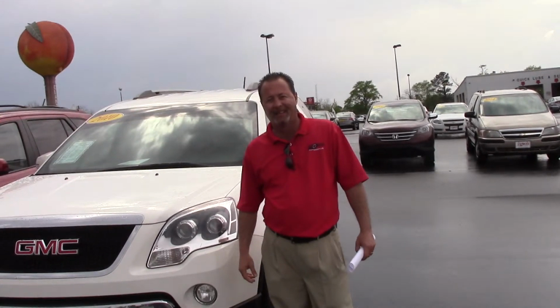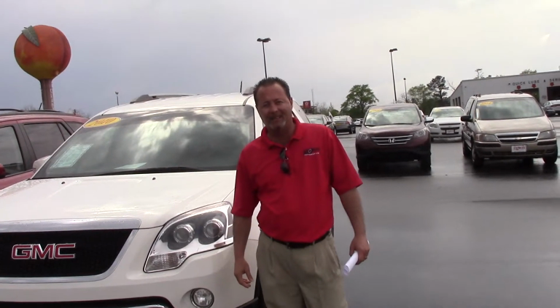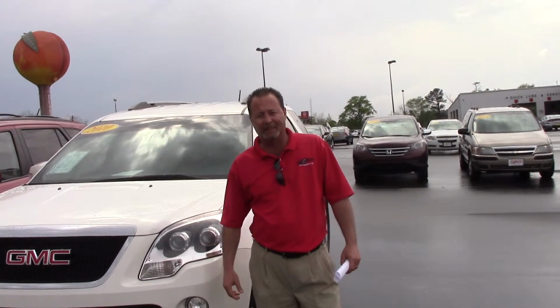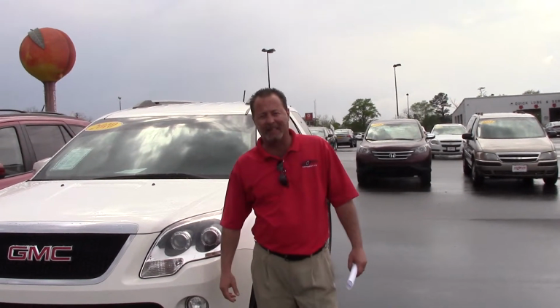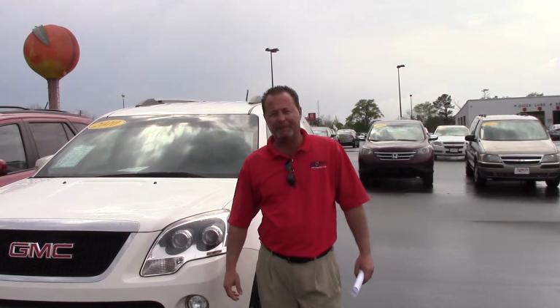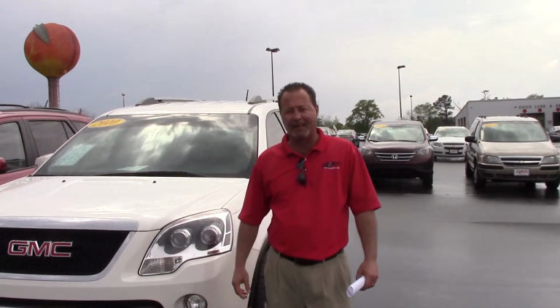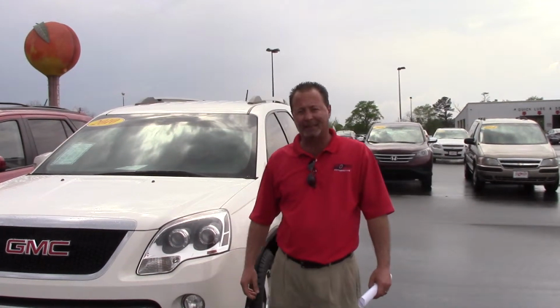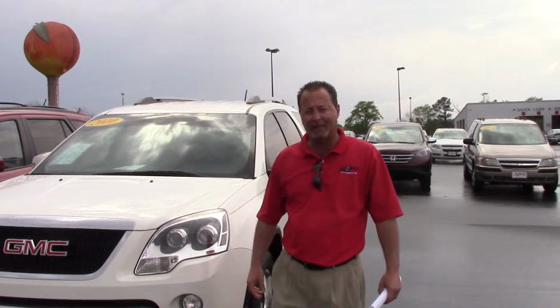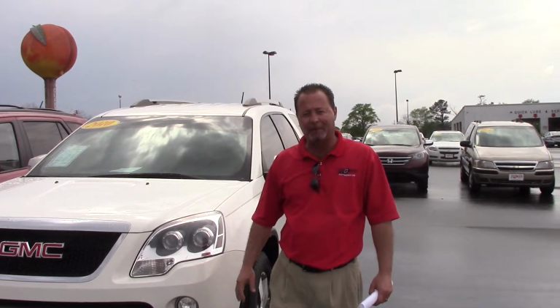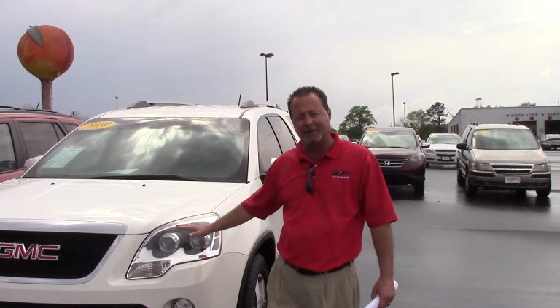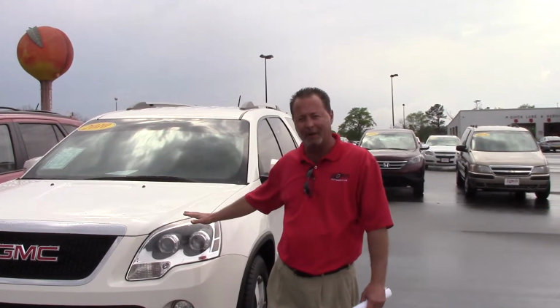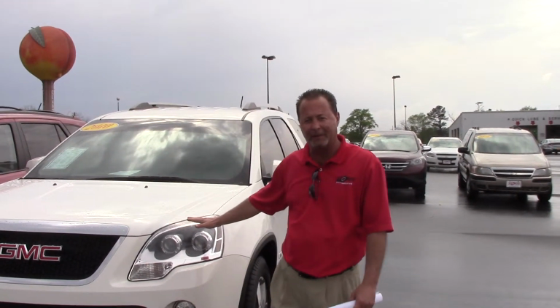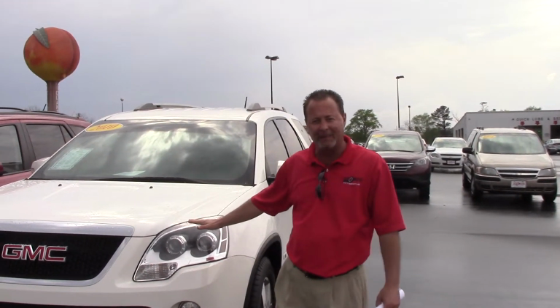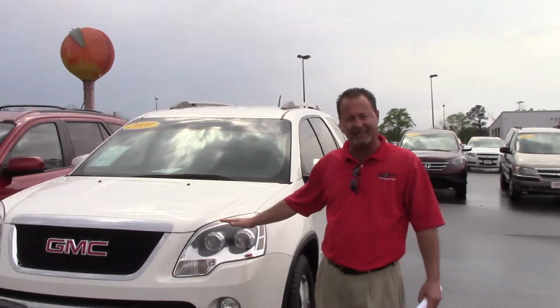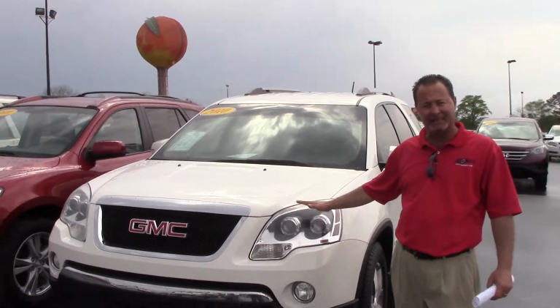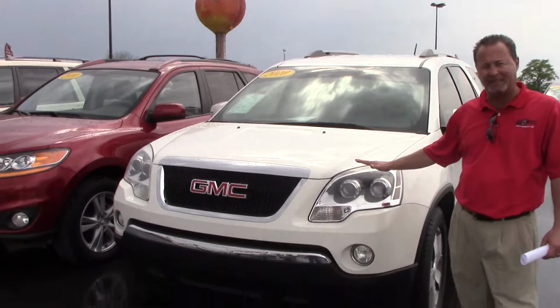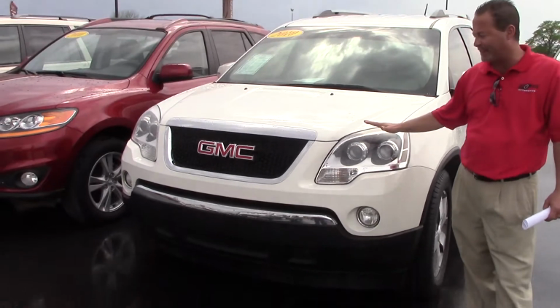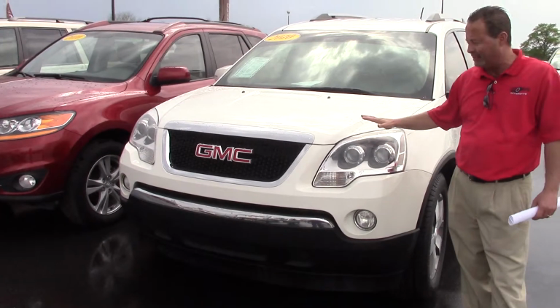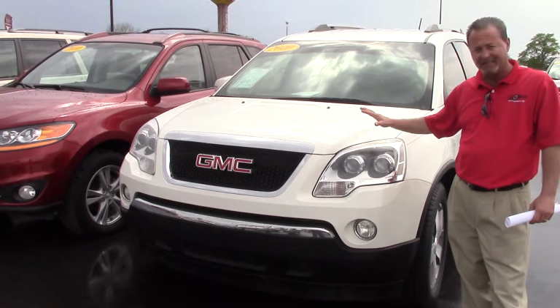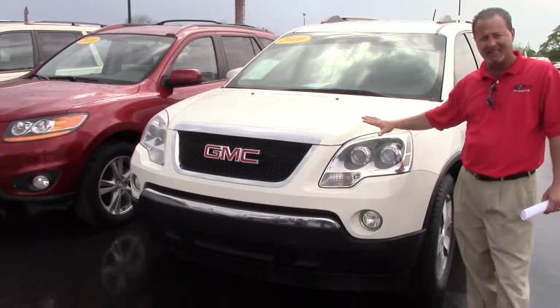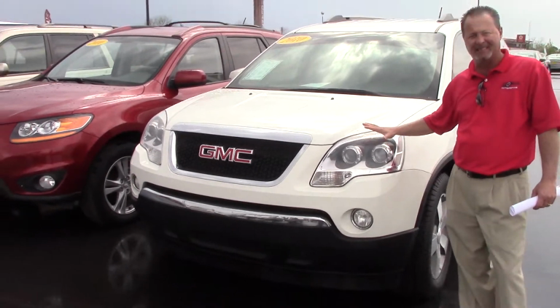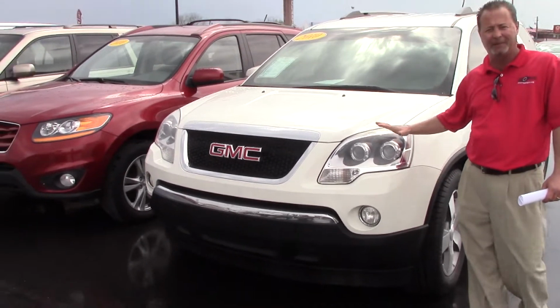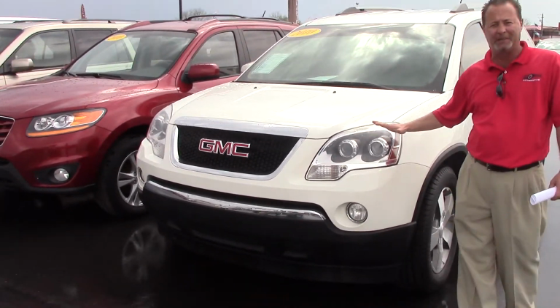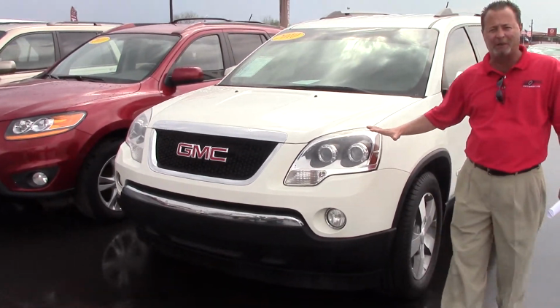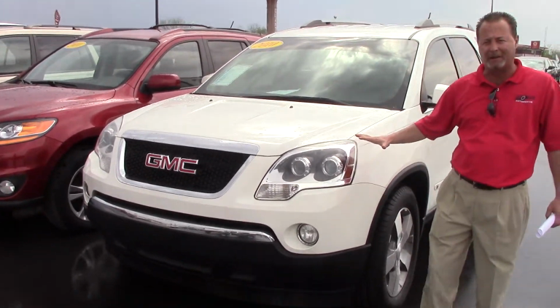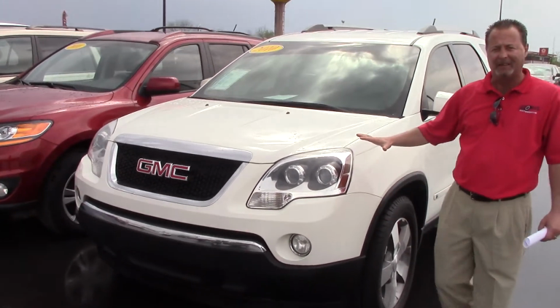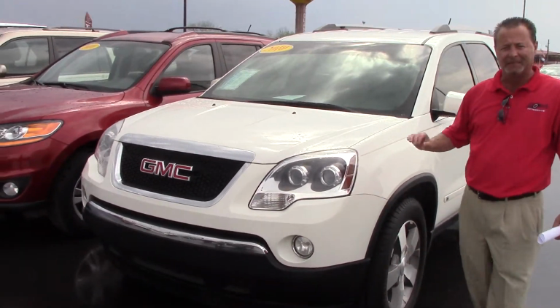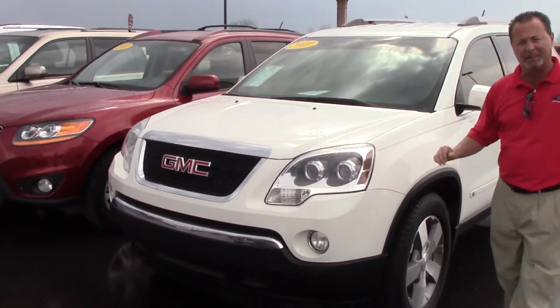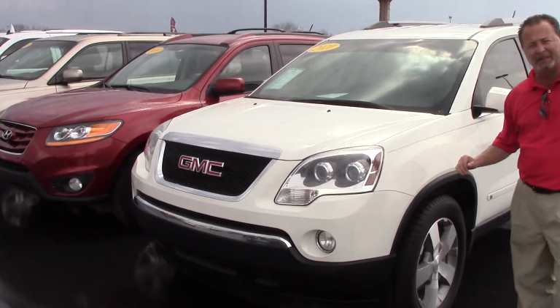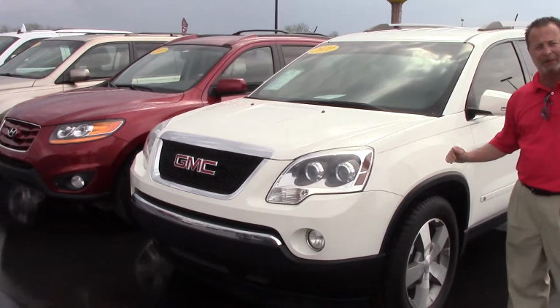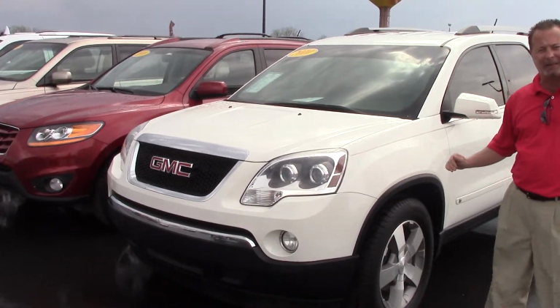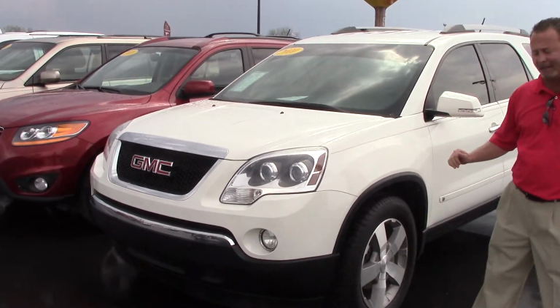Hey Thomas, it's James at Stokes Automotive. Got your inquiry on our 2010 GMC Acadia. This is actually the vehicle you'd inquired on. Just wanted to give you a quick look at it.